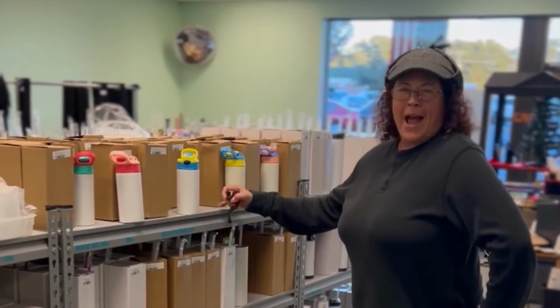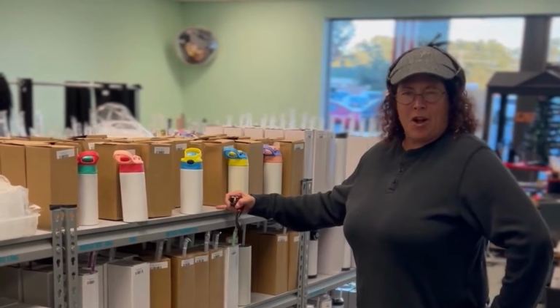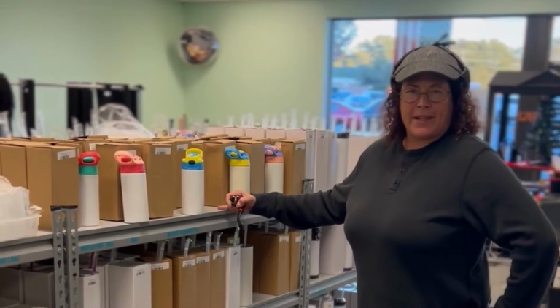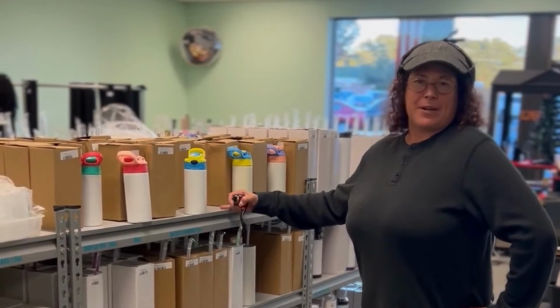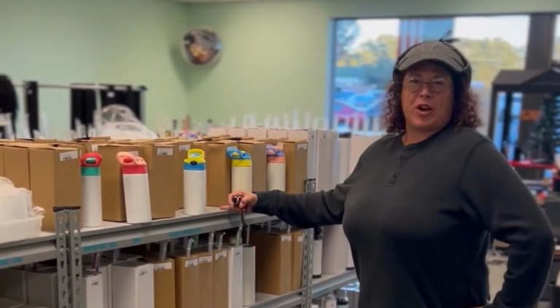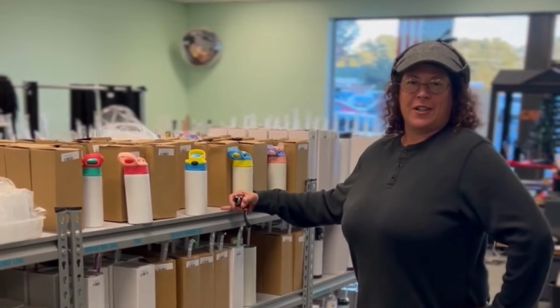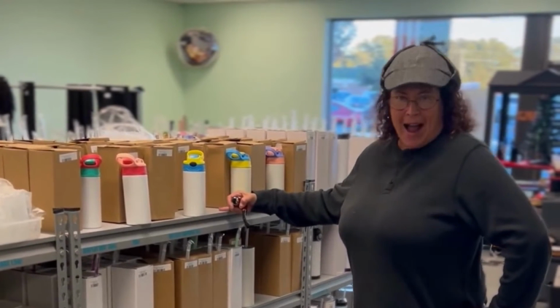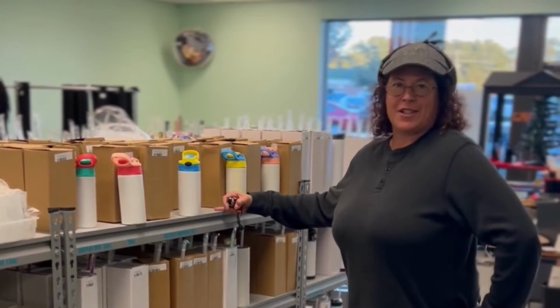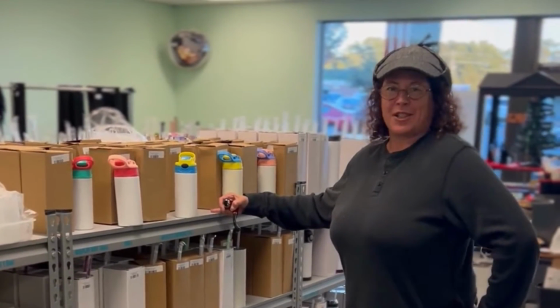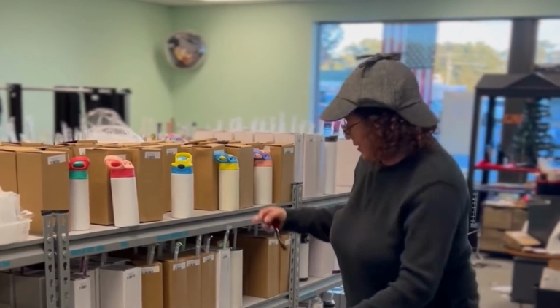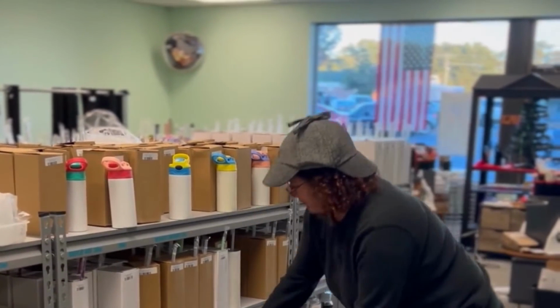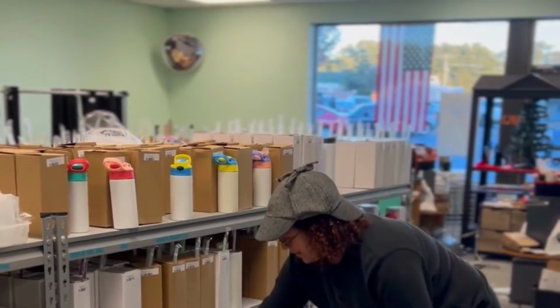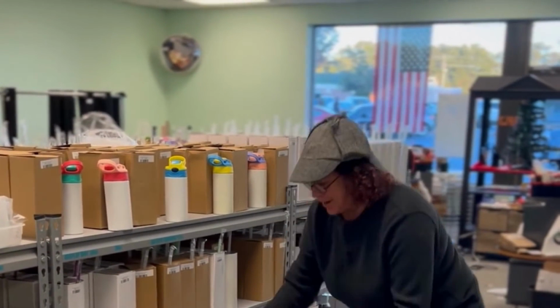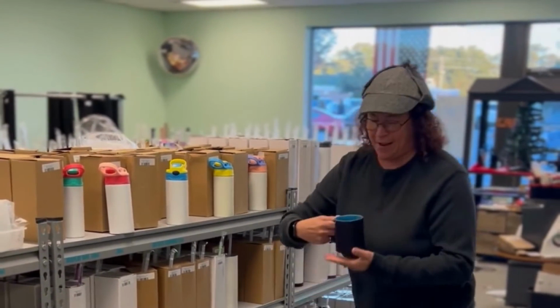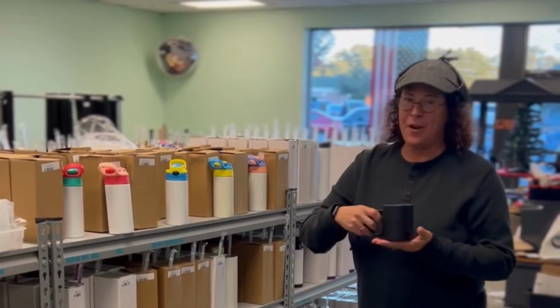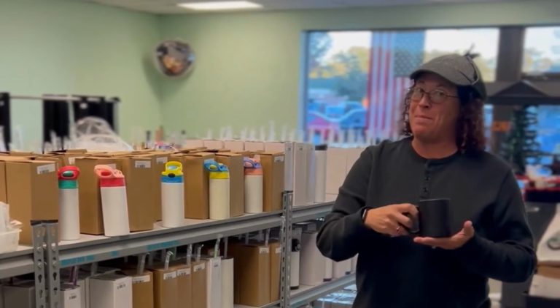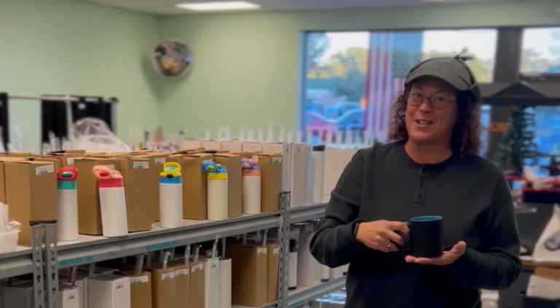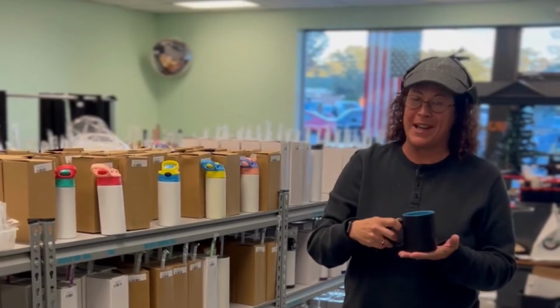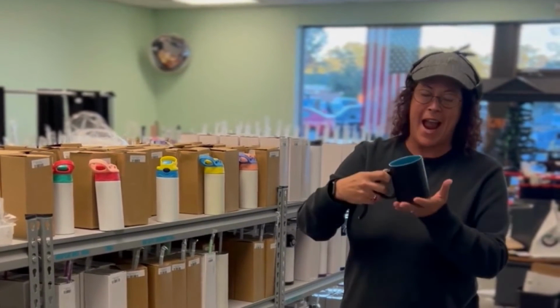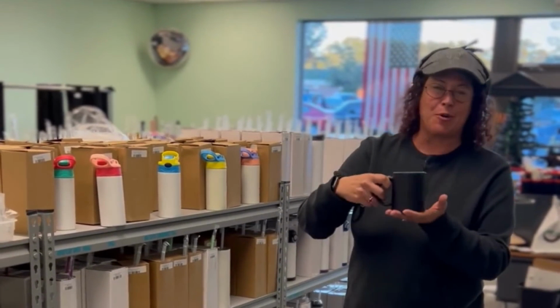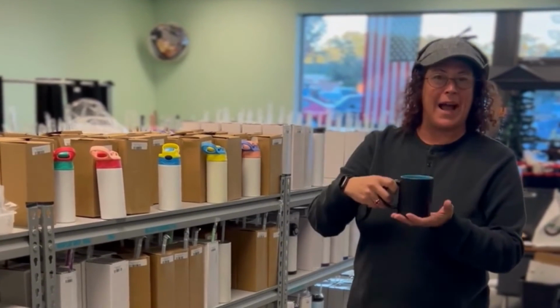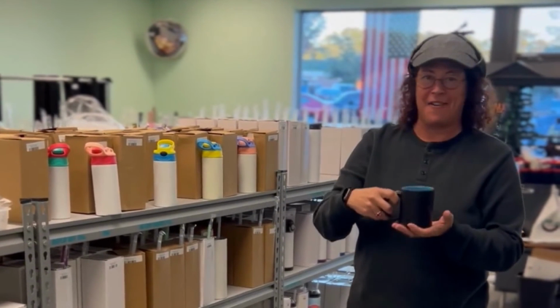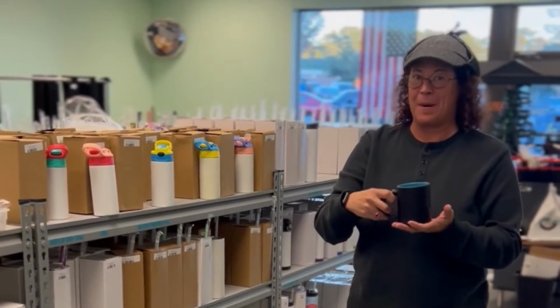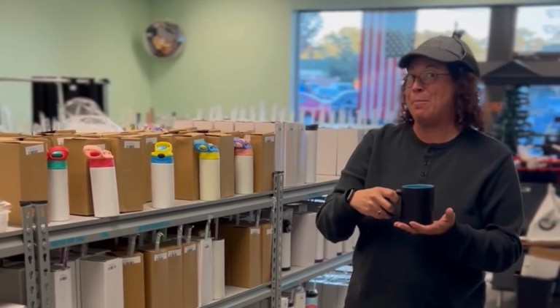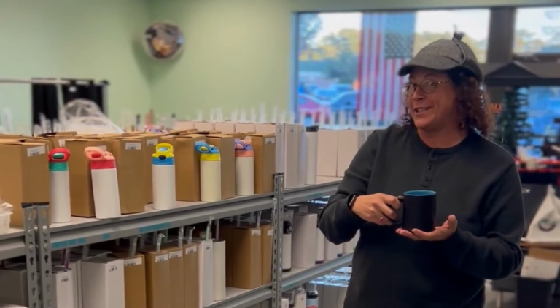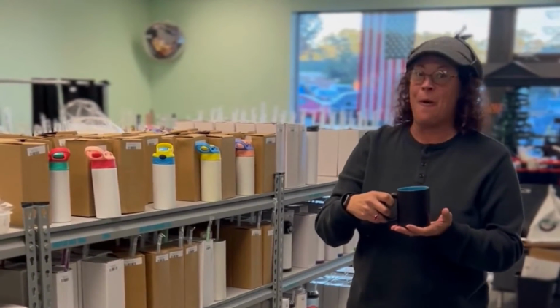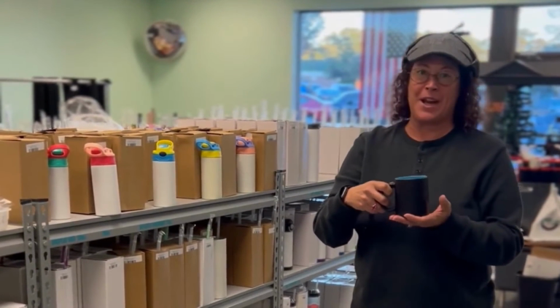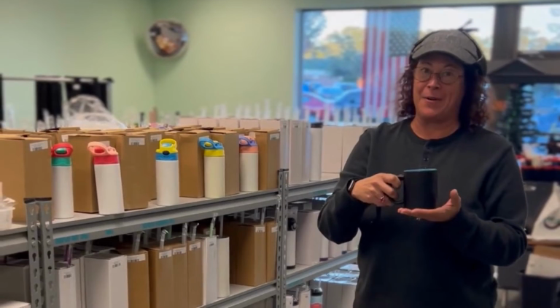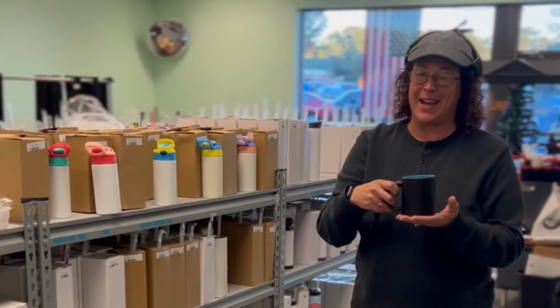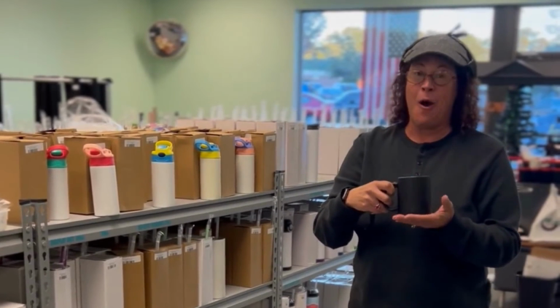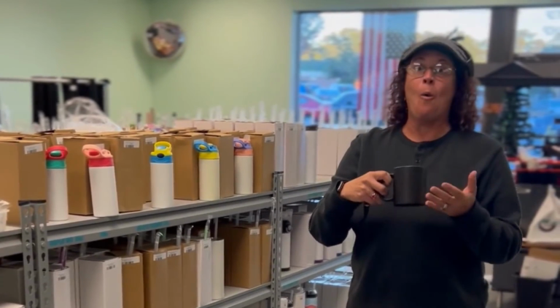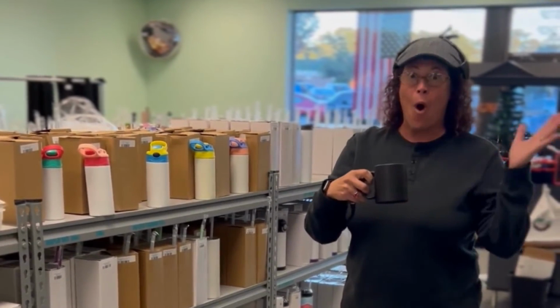As always, random stranger, I have the solution. Here we have what appears to be a normal black coffee cup, but when you hit it with the heat — what?